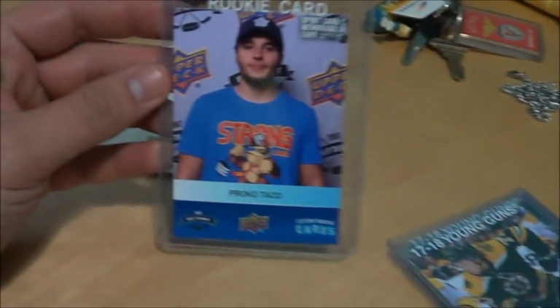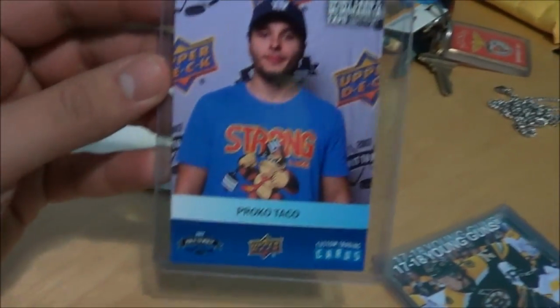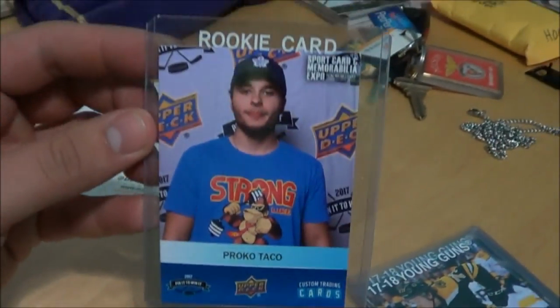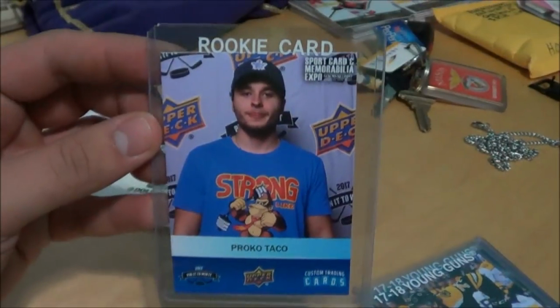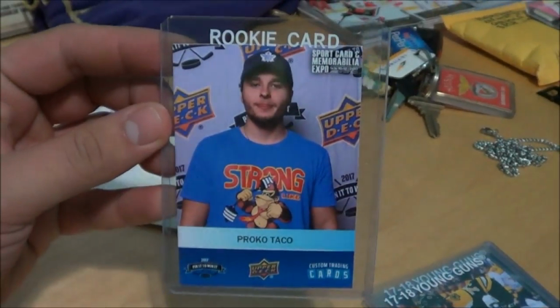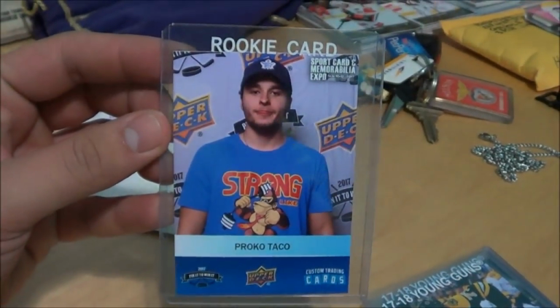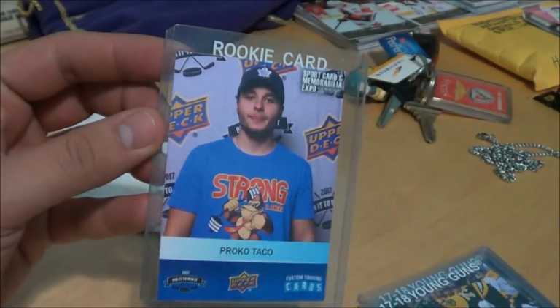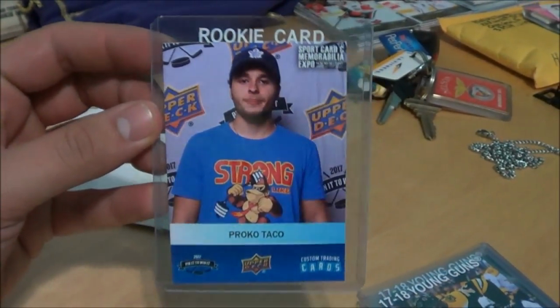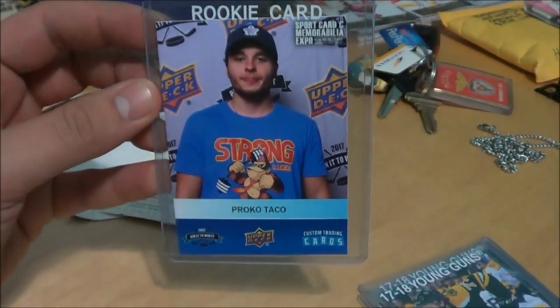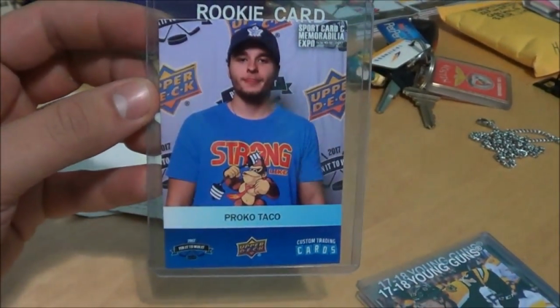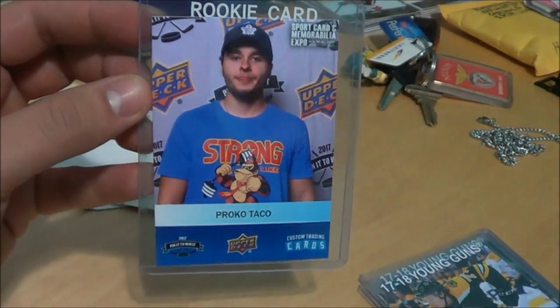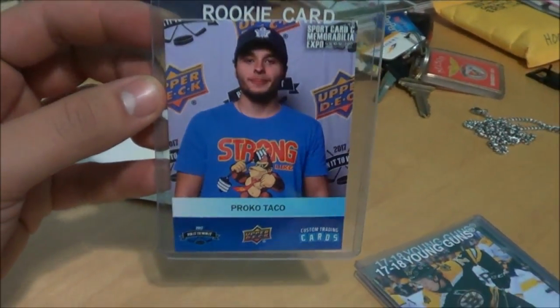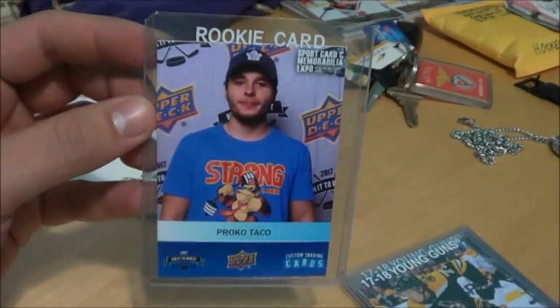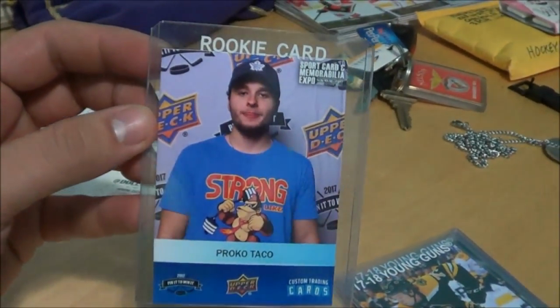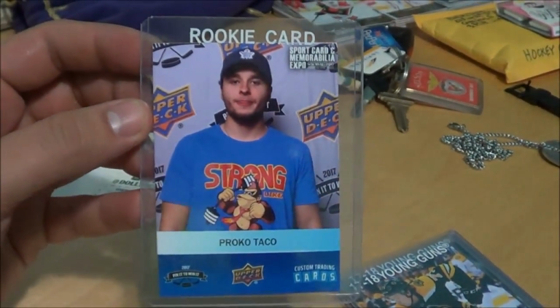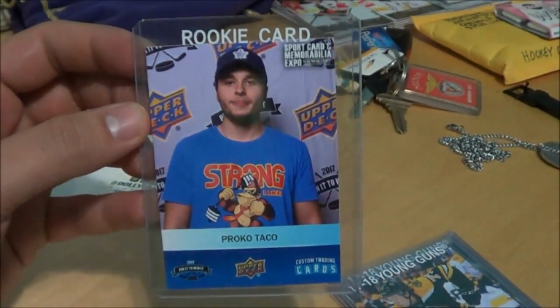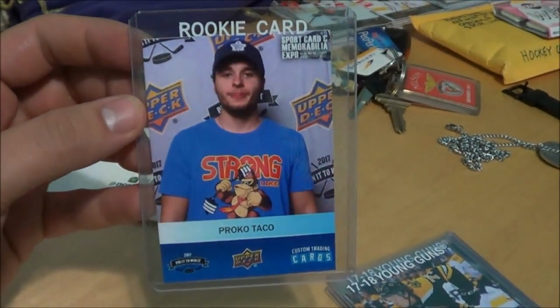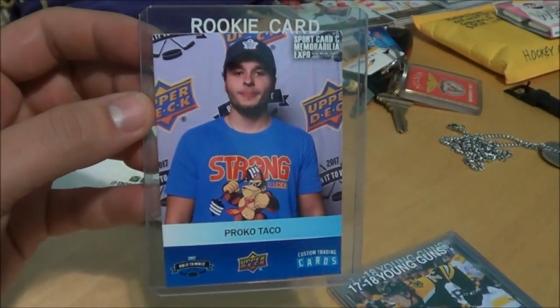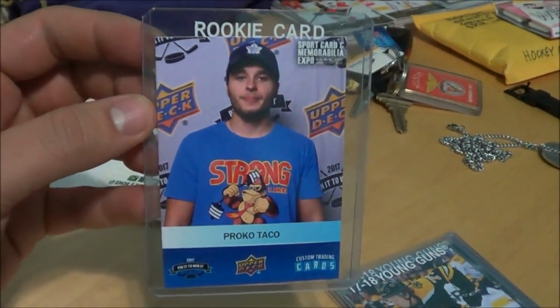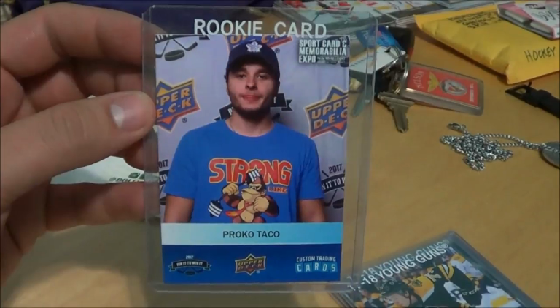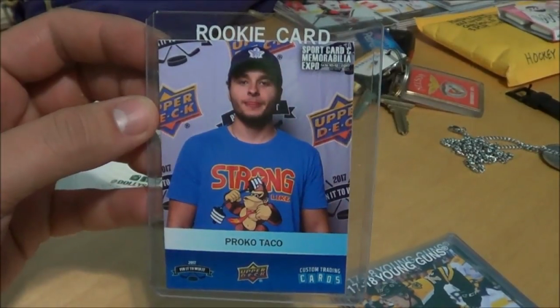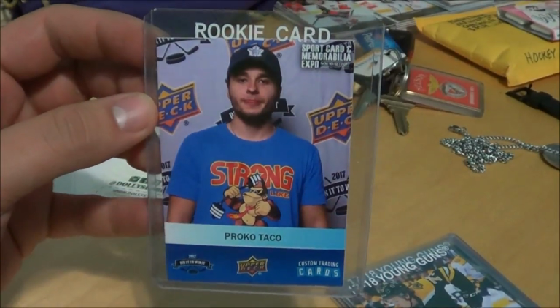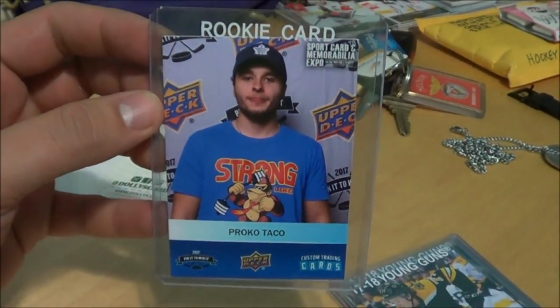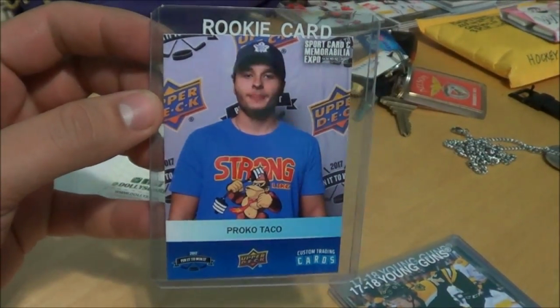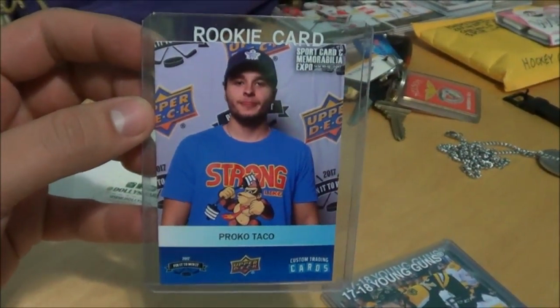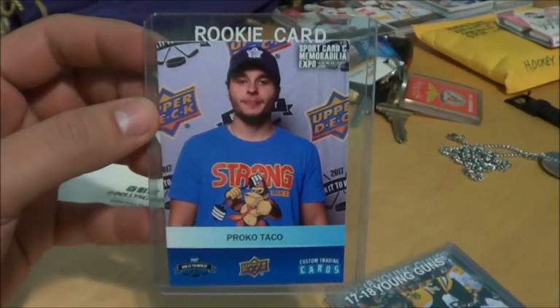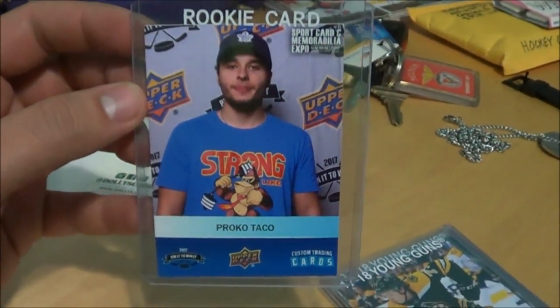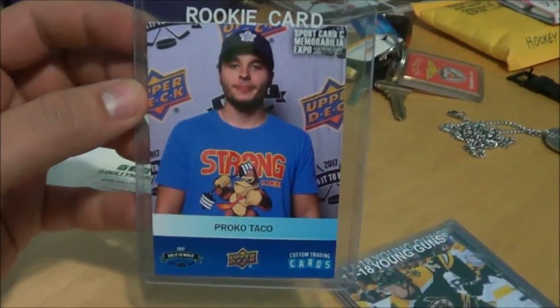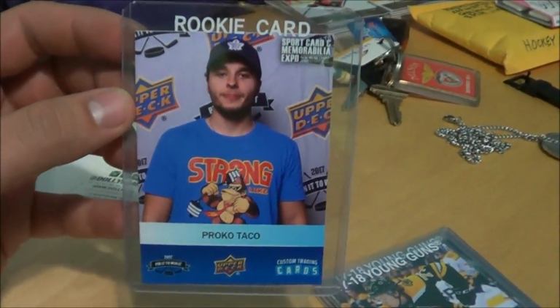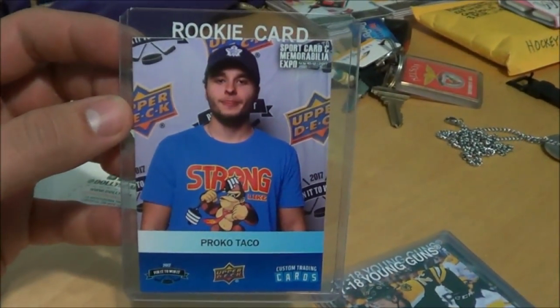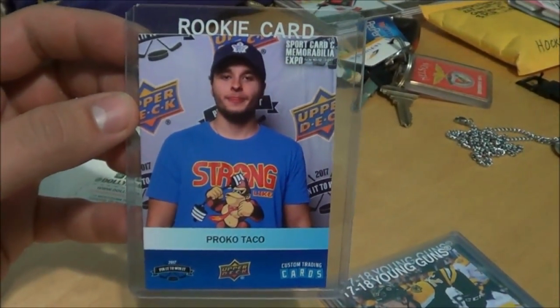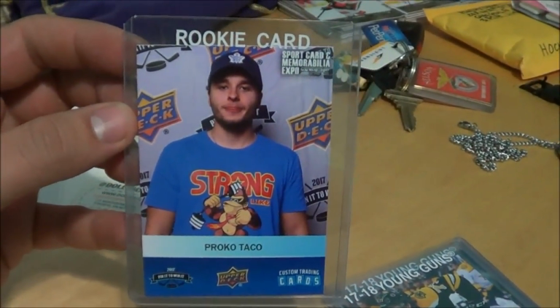Here's a rookie card — Procco Taco — I'm not sure on the trade value on this one, but if anybody's interested let me know.